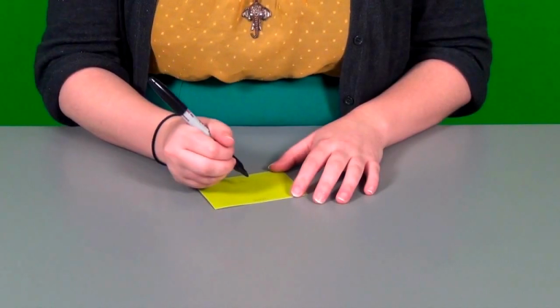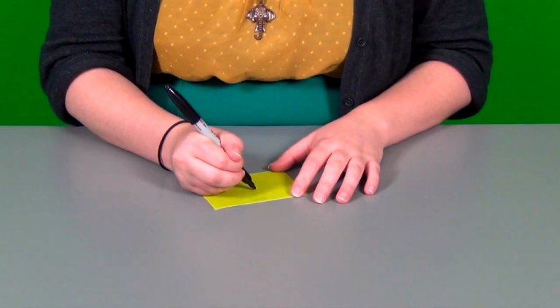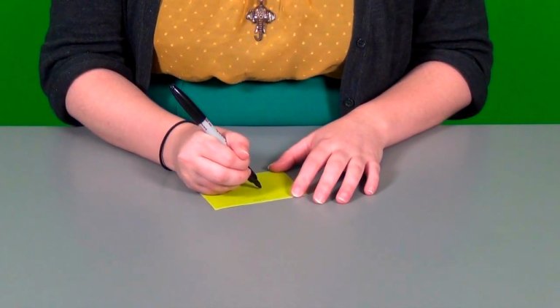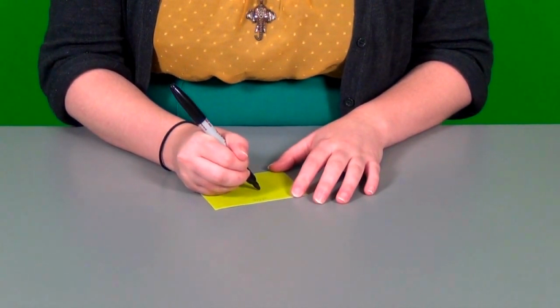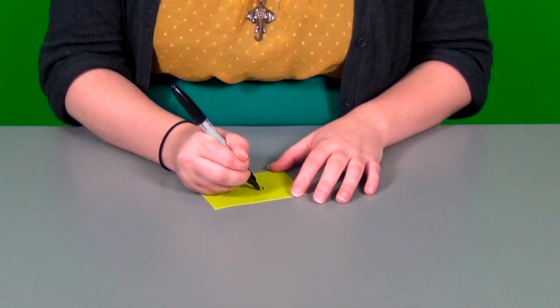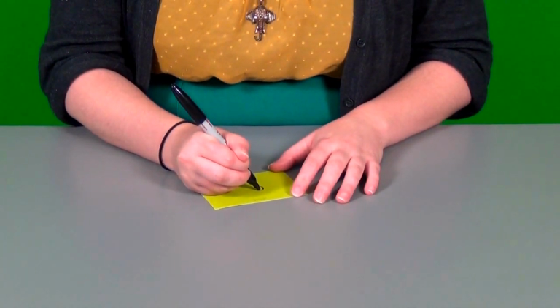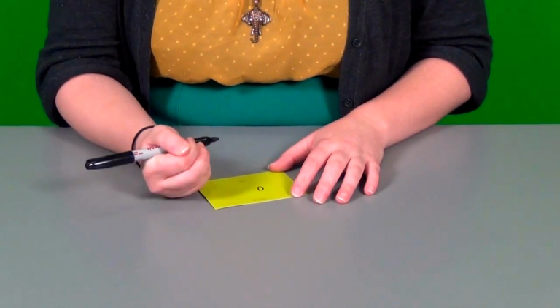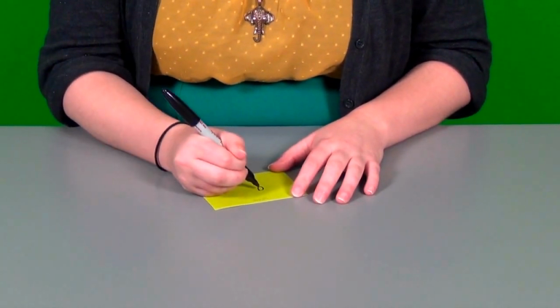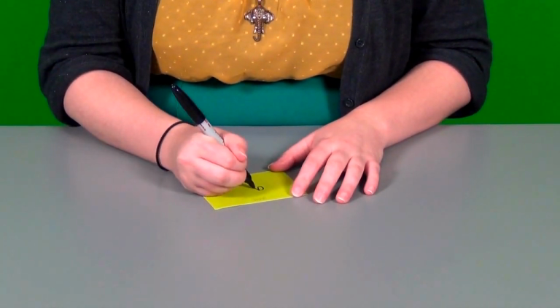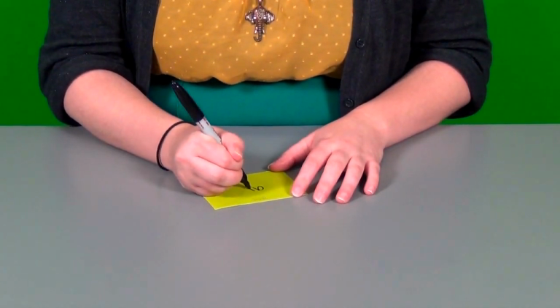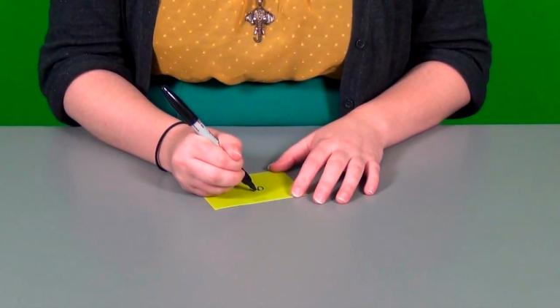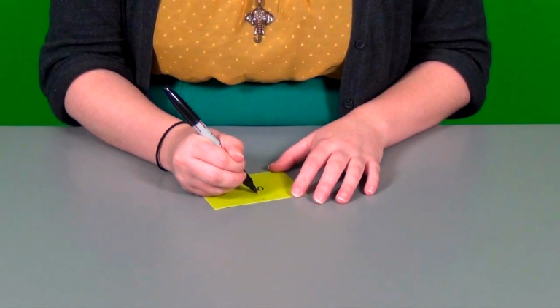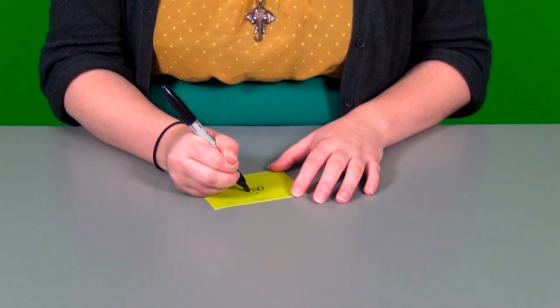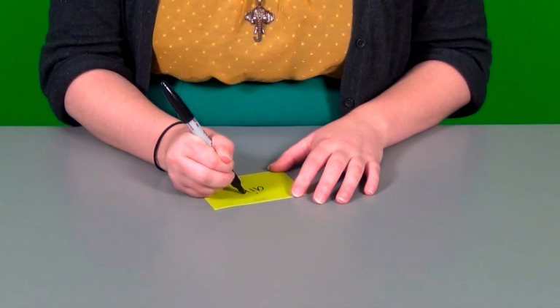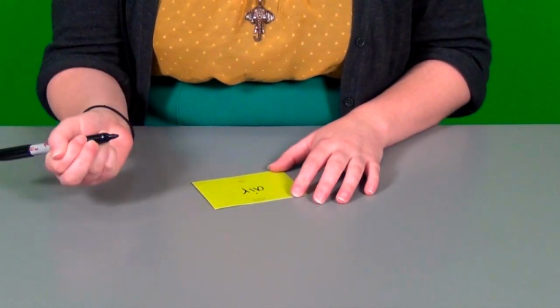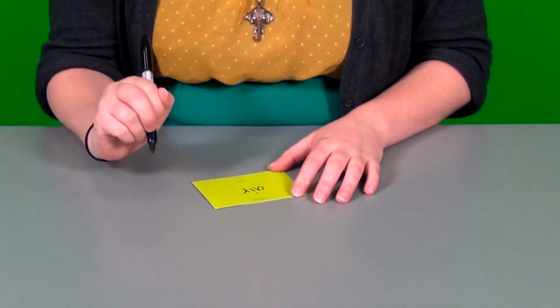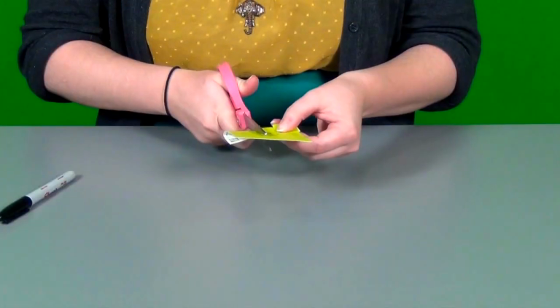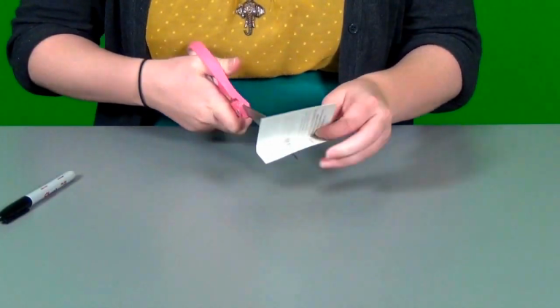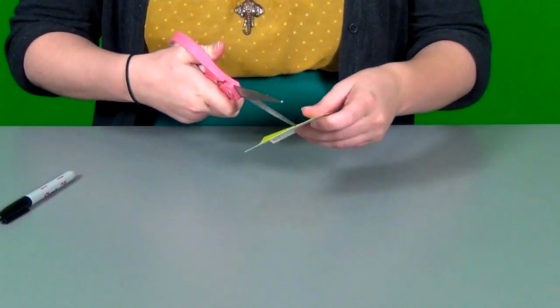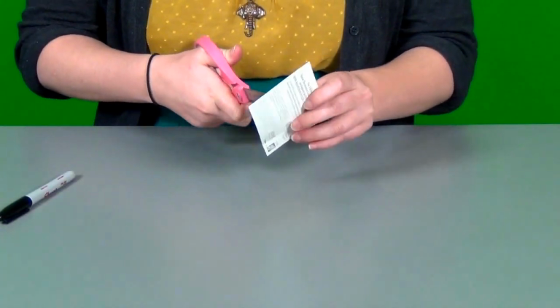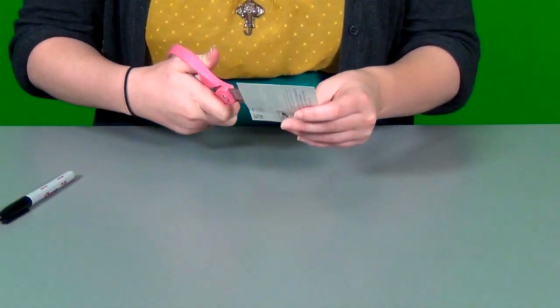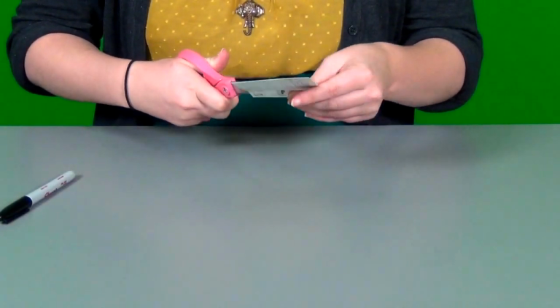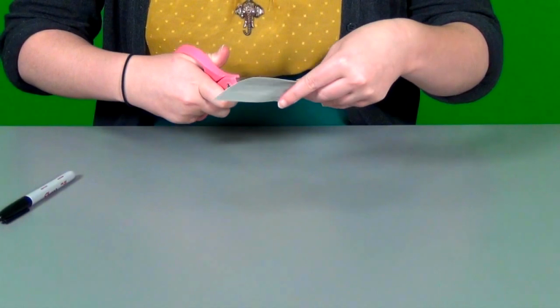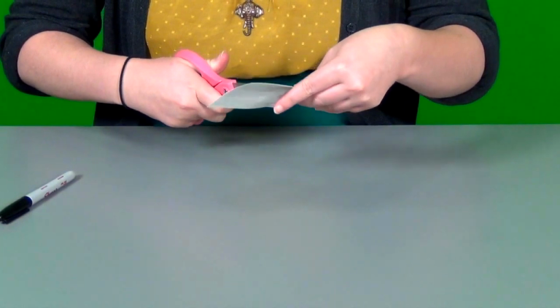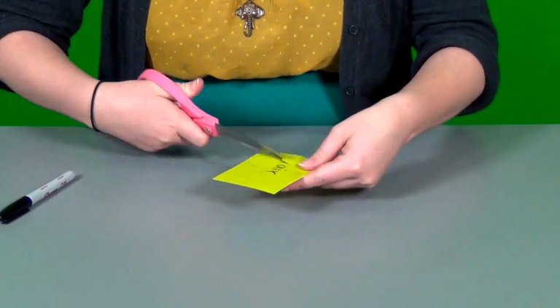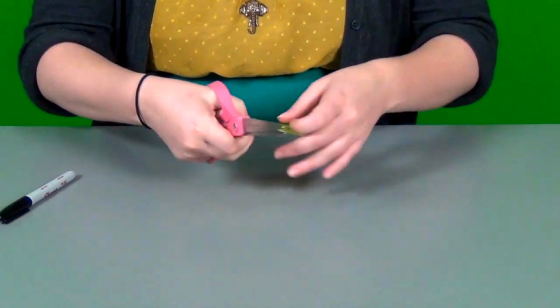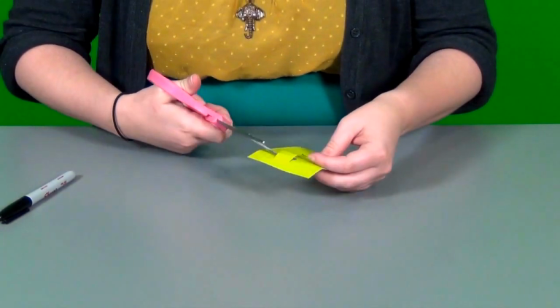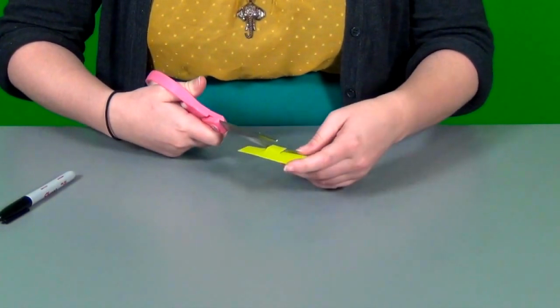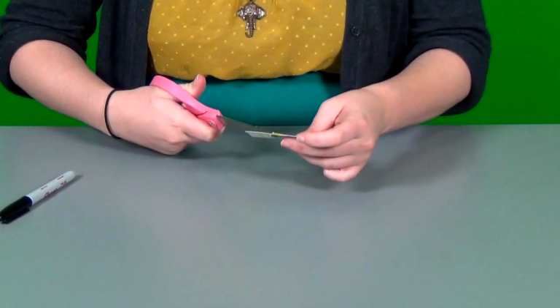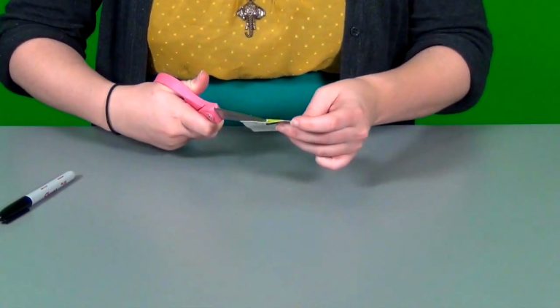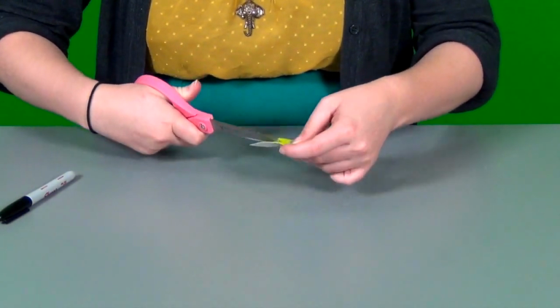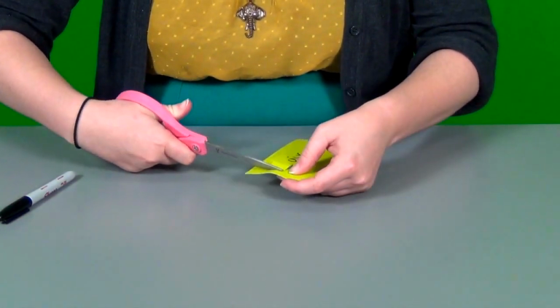First, decide on a word family and write it on a single color paint chip. Let's try 'air'. Next, cut a small square out of the left-hand side of this paint chip — a little over a half an inch on each side.